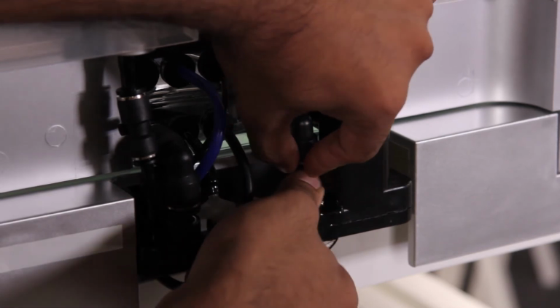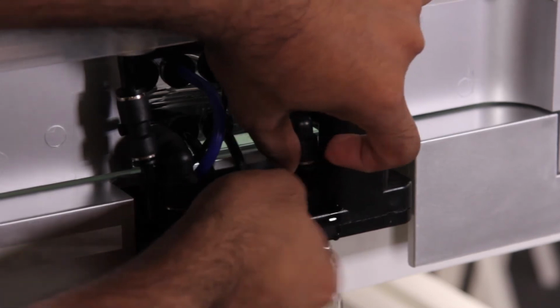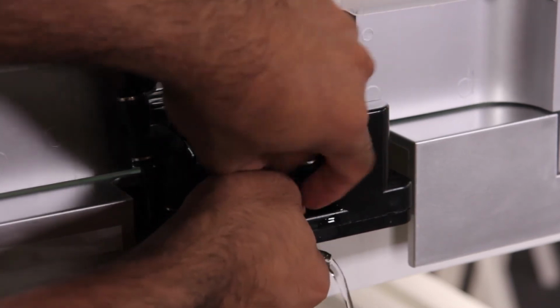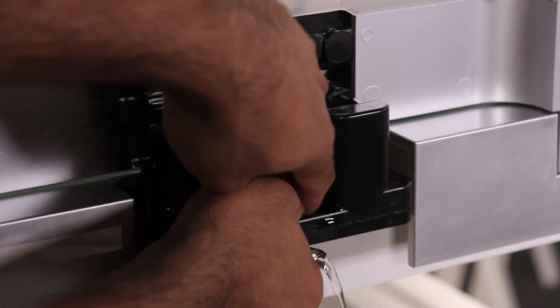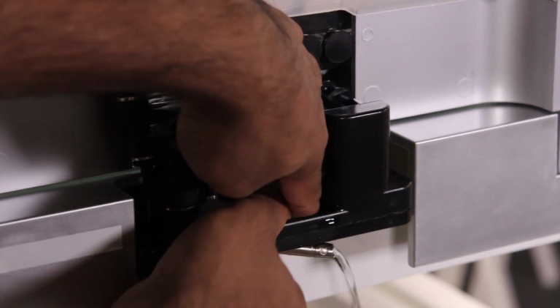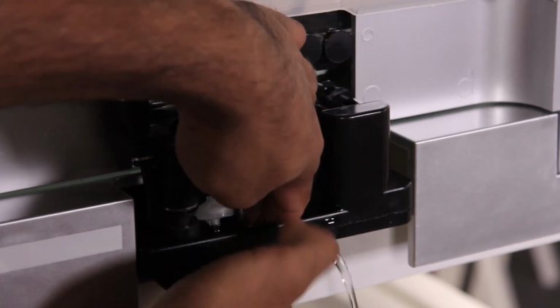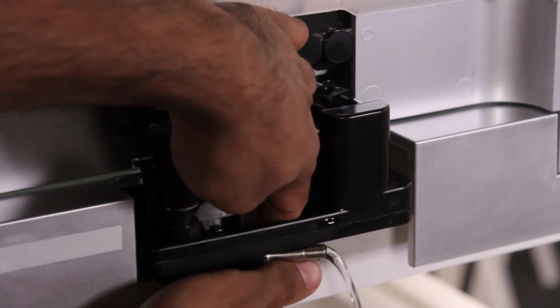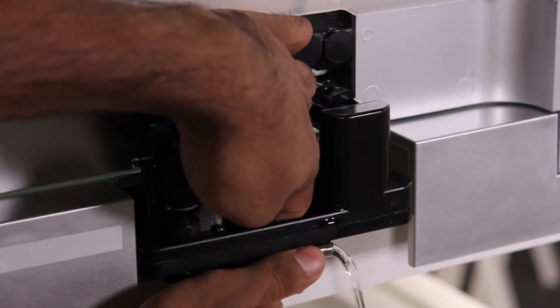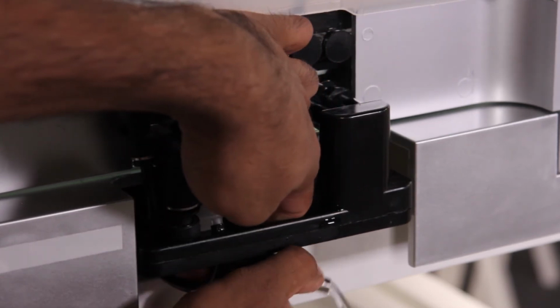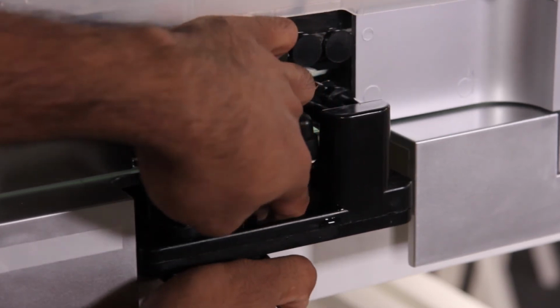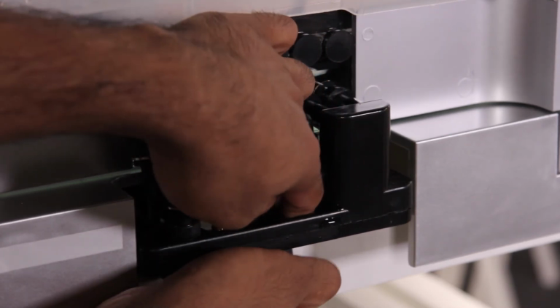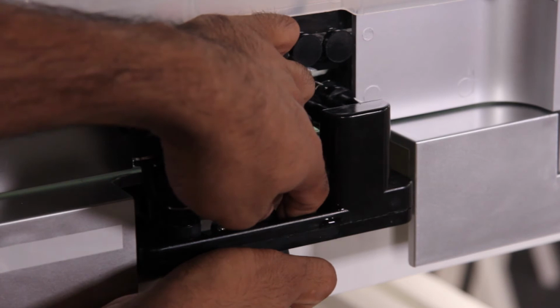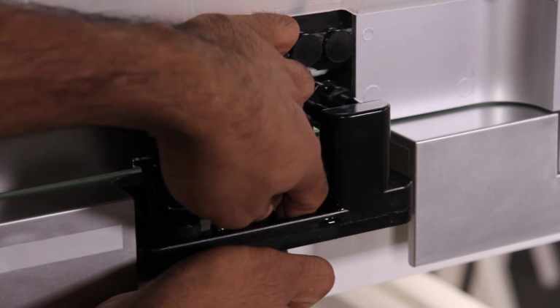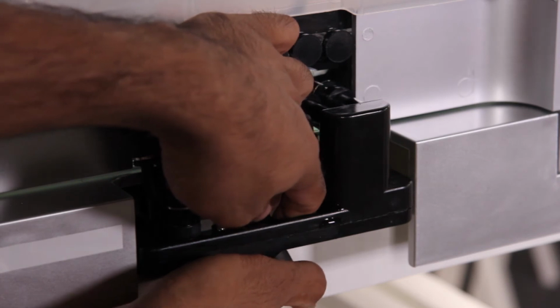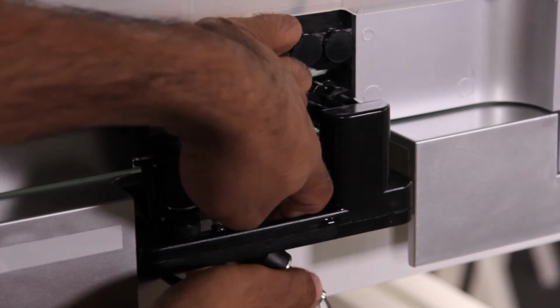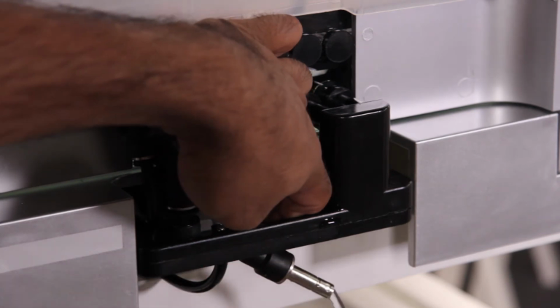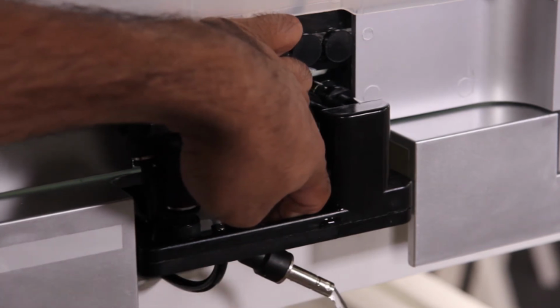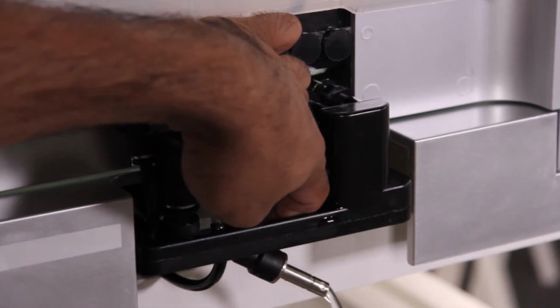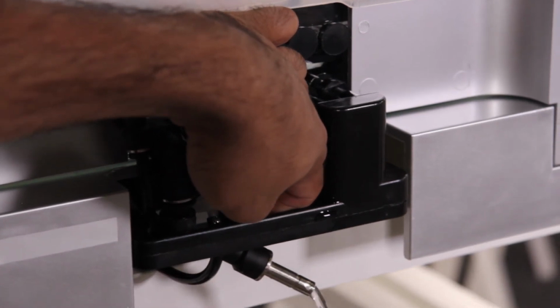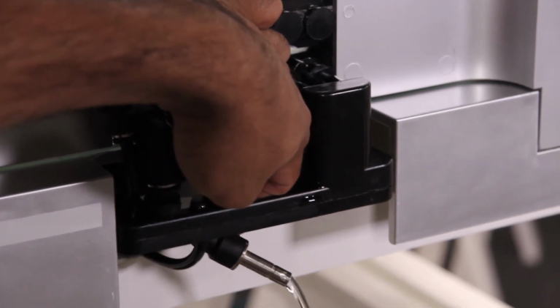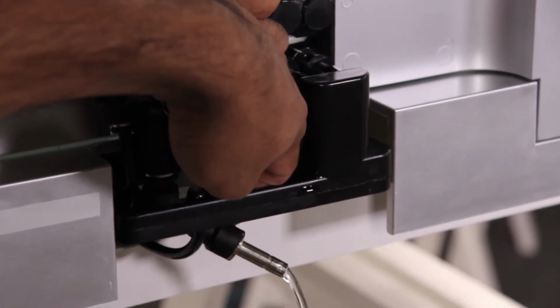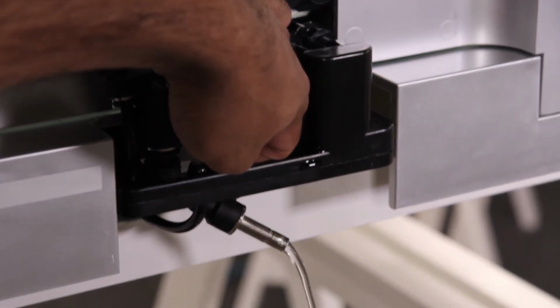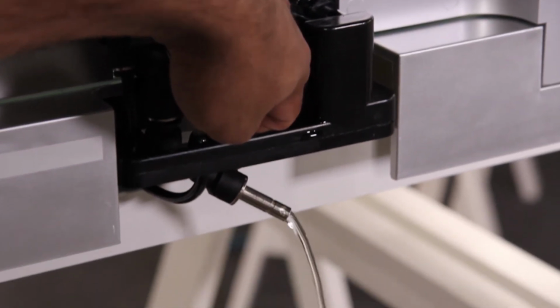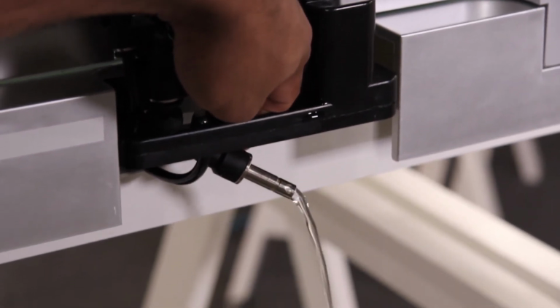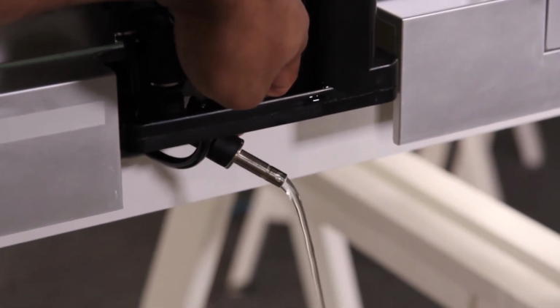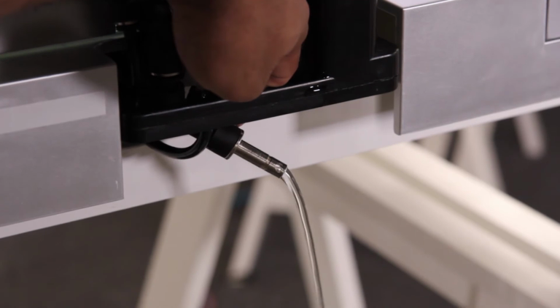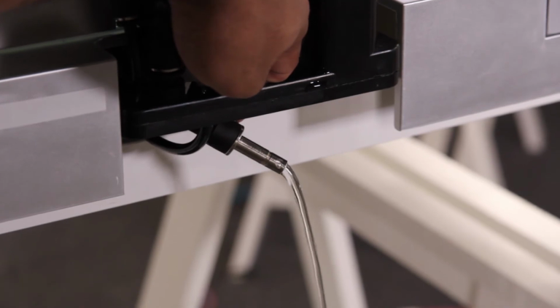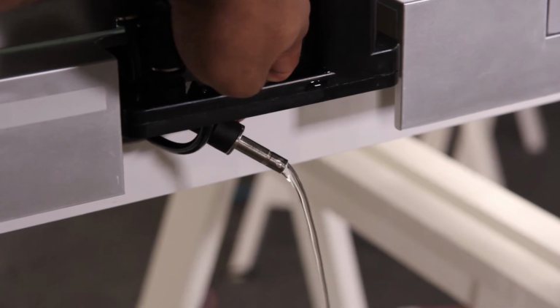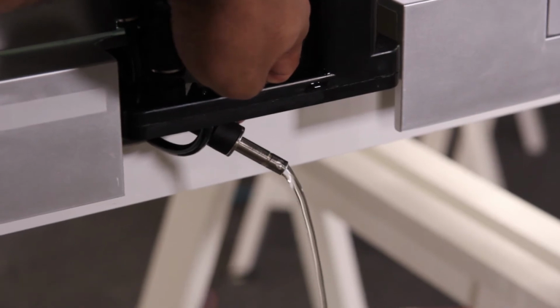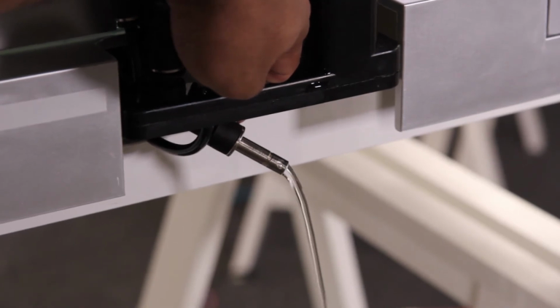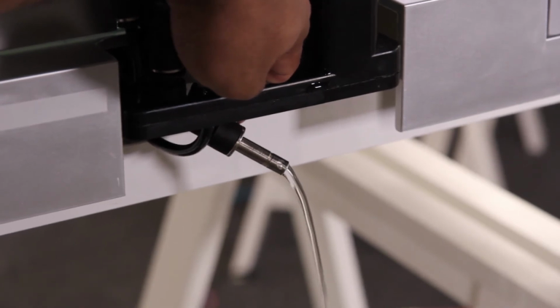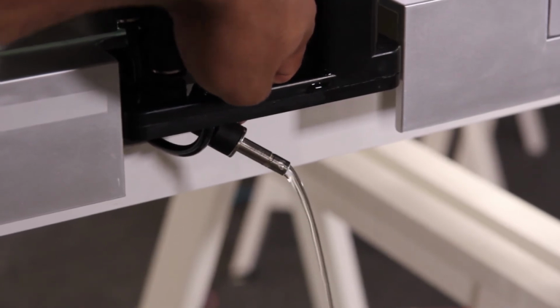Rotate the bottom valve so that it starts flowing water downwards. Step 3: Let the water flow through the fitting for 15 to 20 seconds and into the bucket.